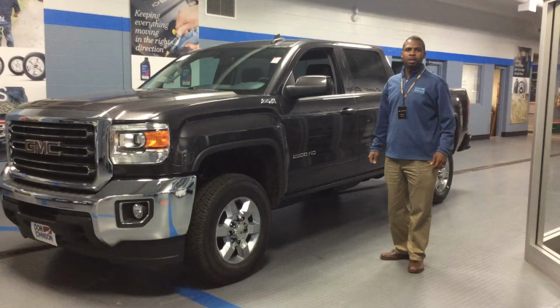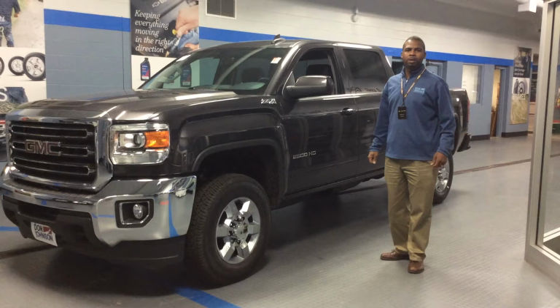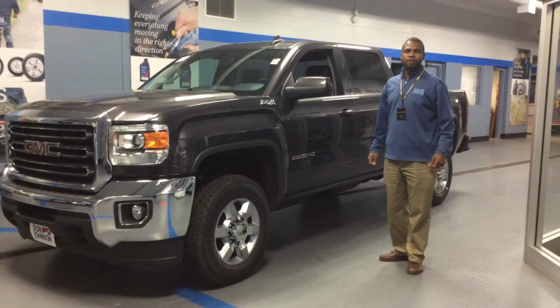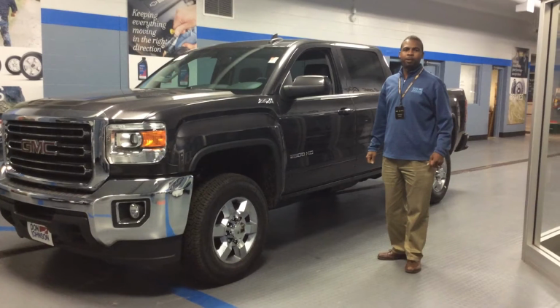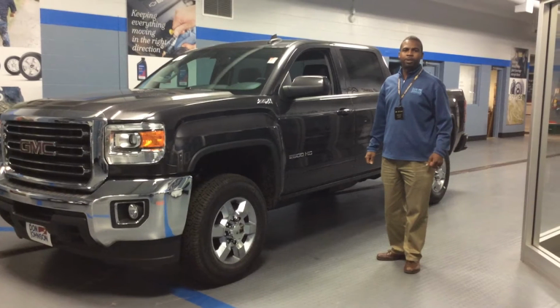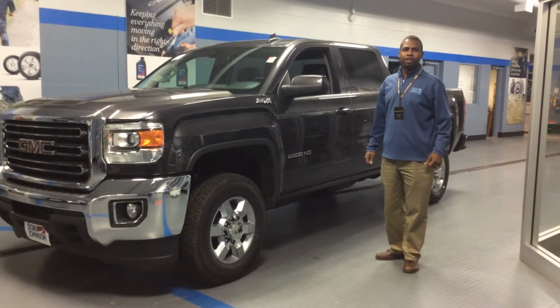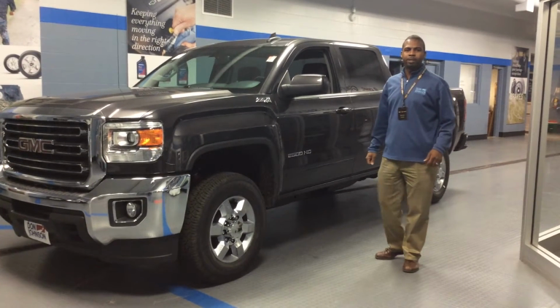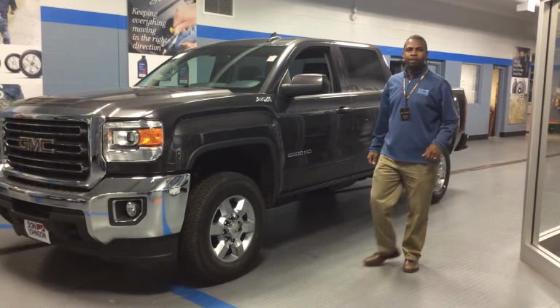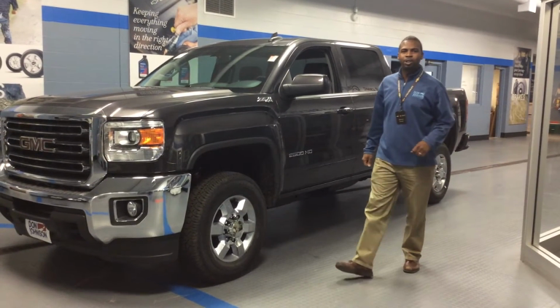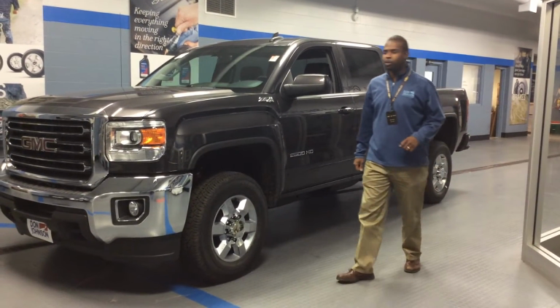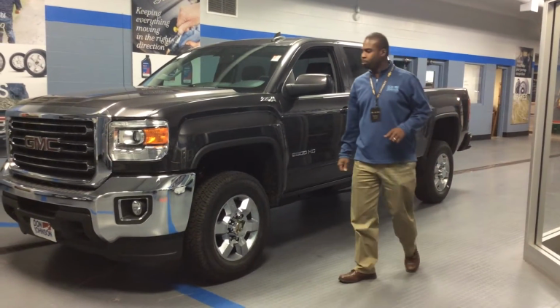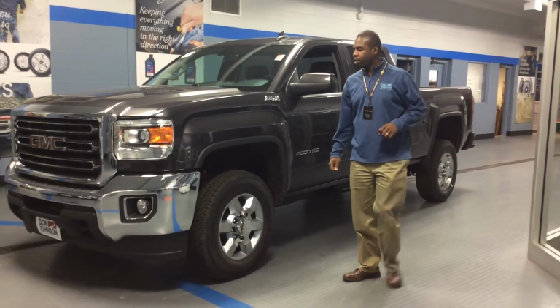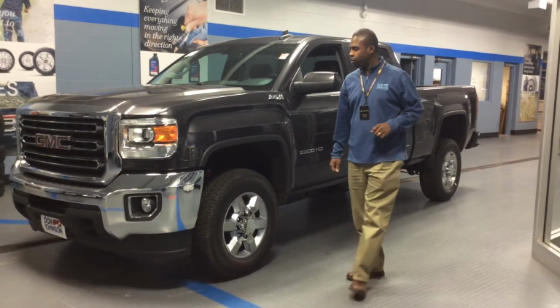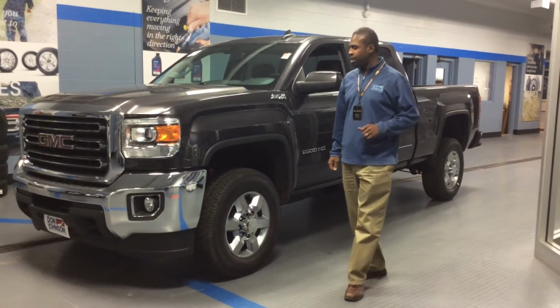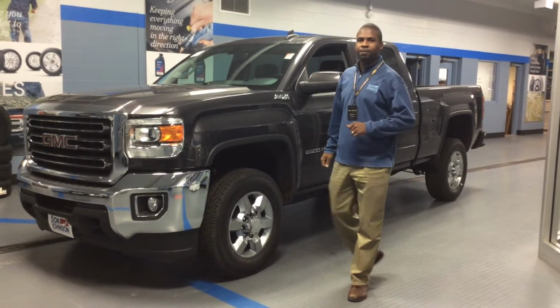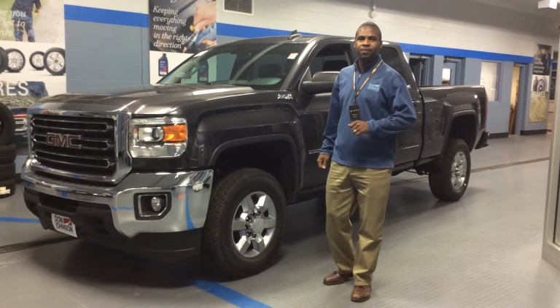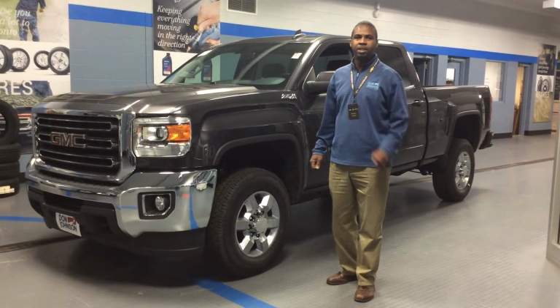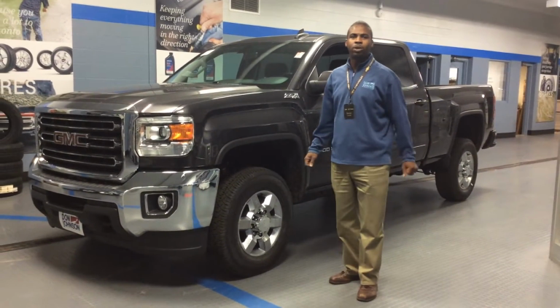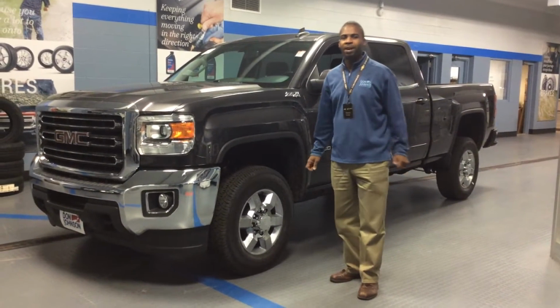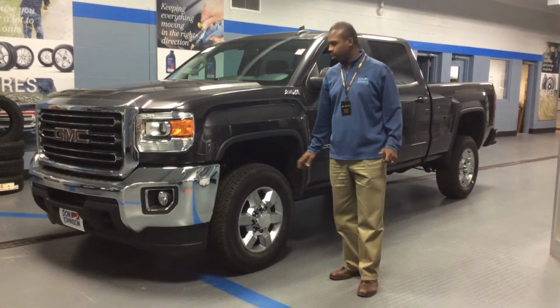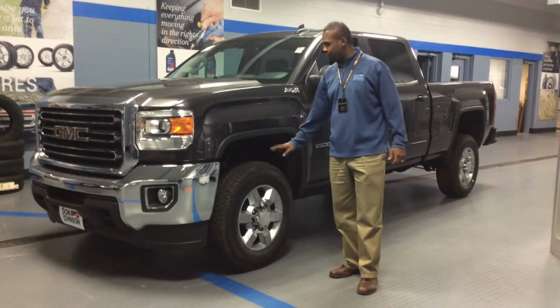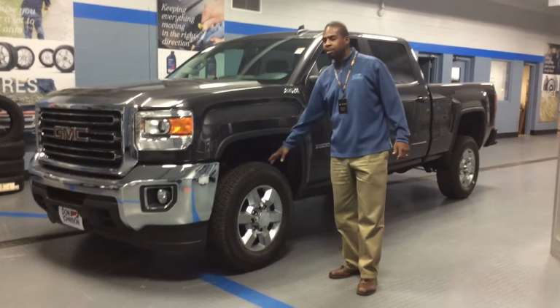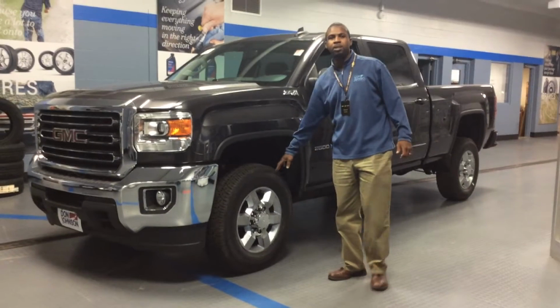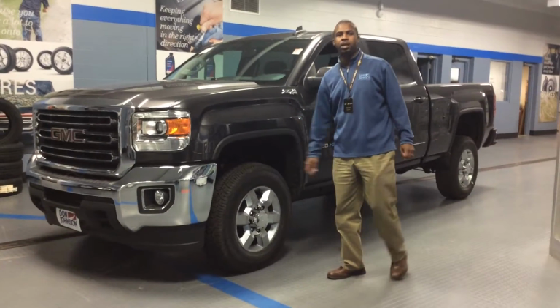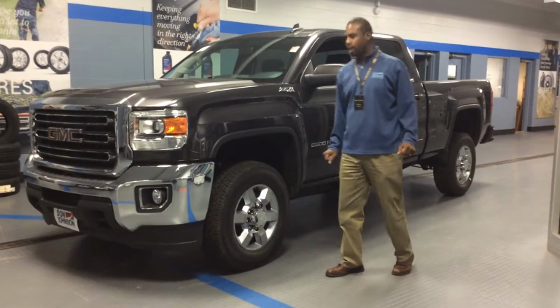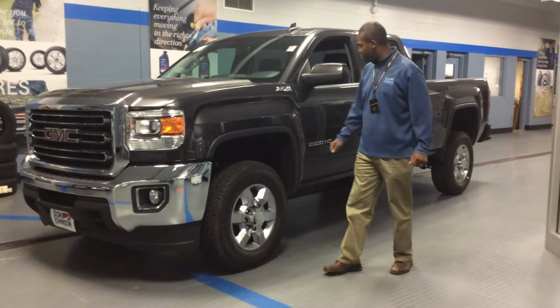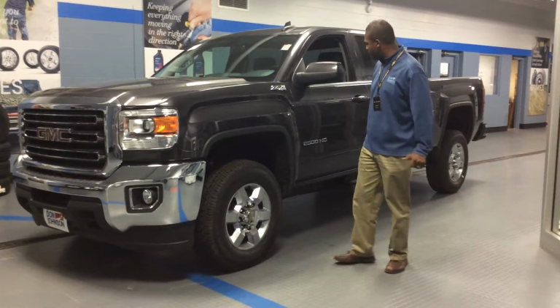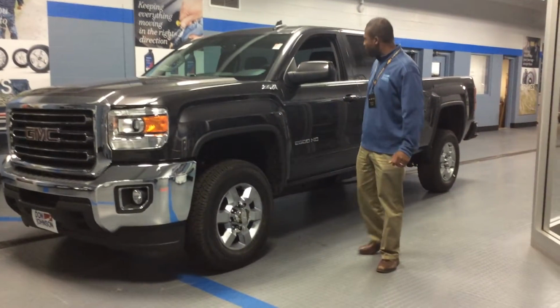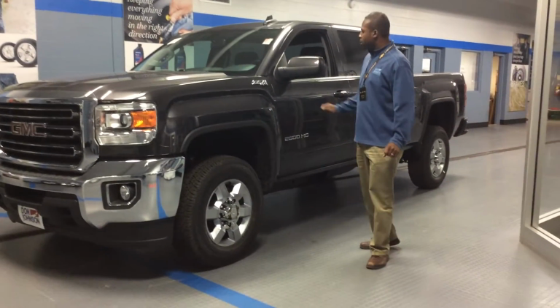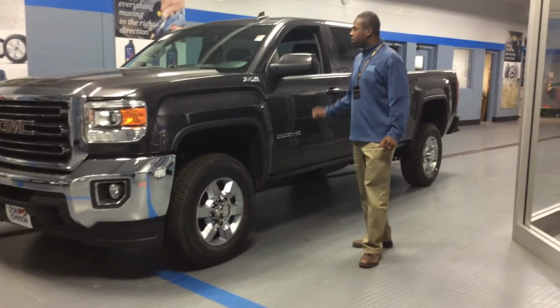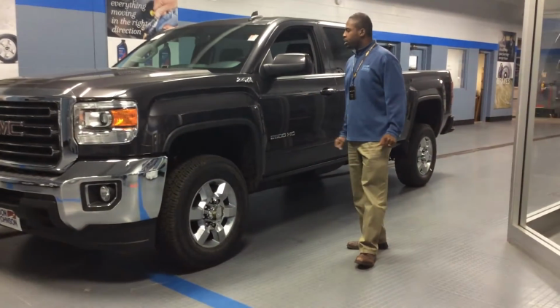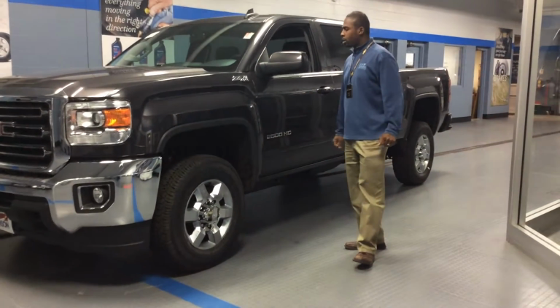Hi folks, Darrell Lucas here. Today I'm going to show you a brand new 2015 2500 GMC Sierra HD. Really nice truck.